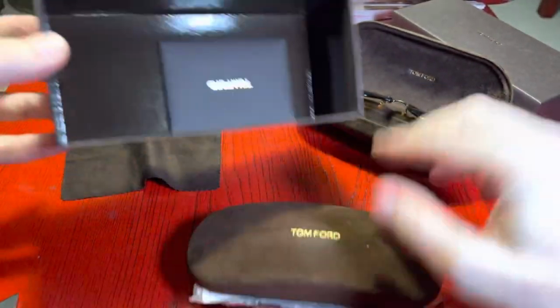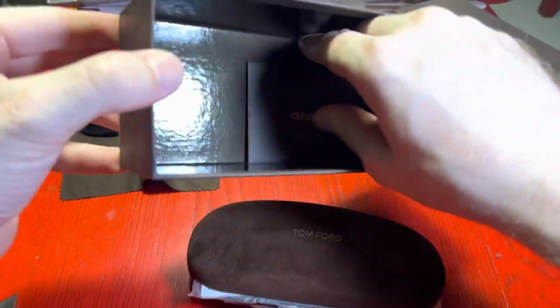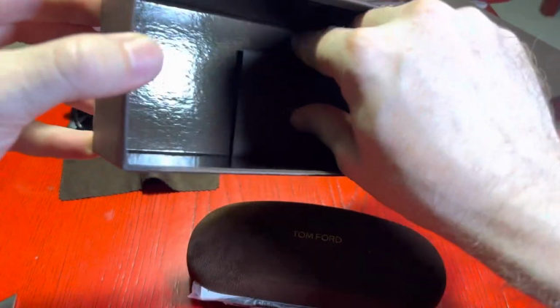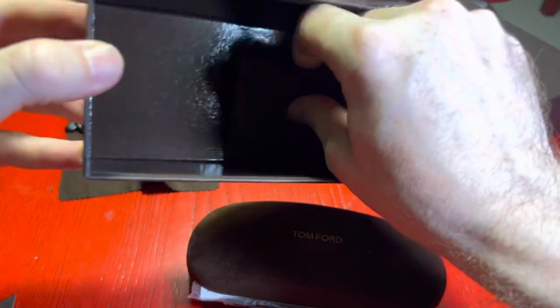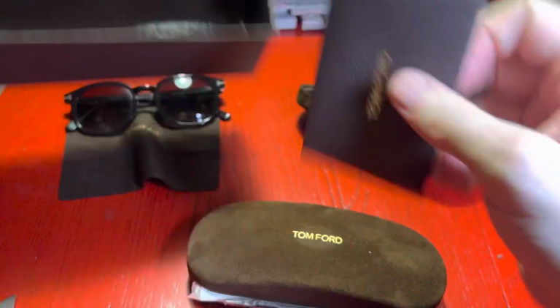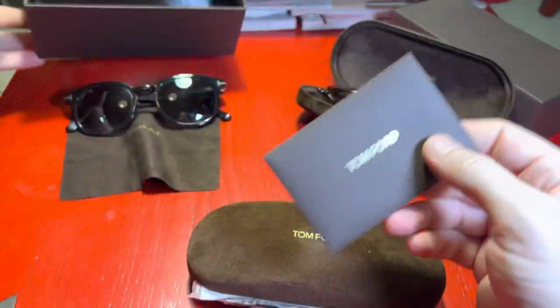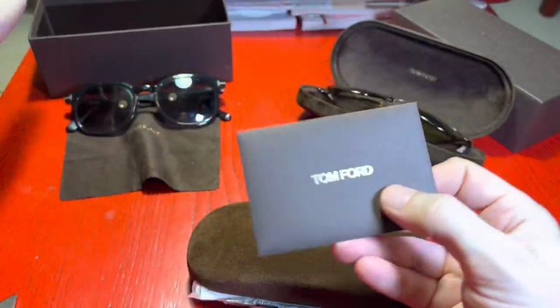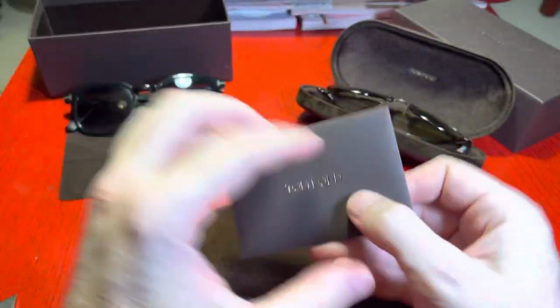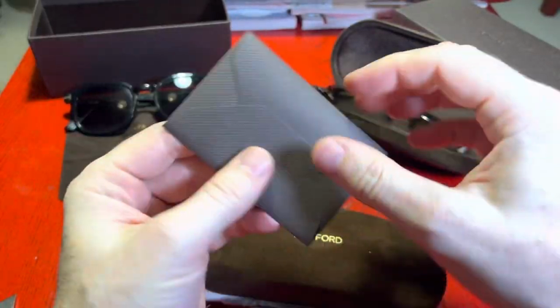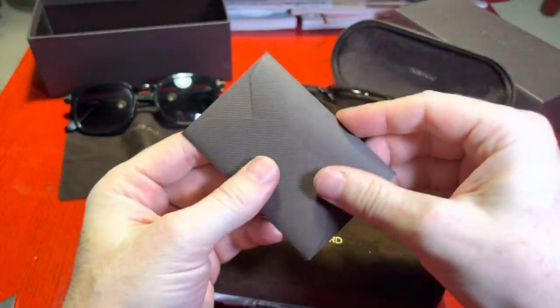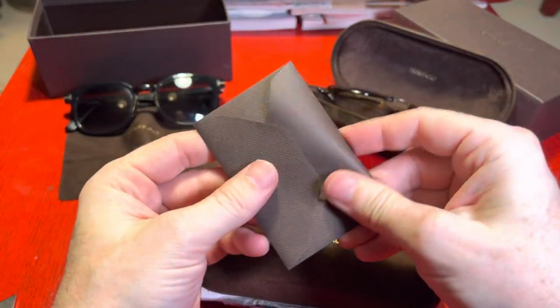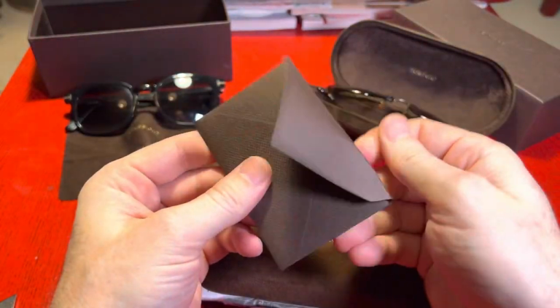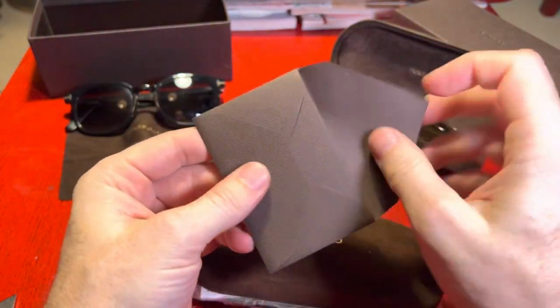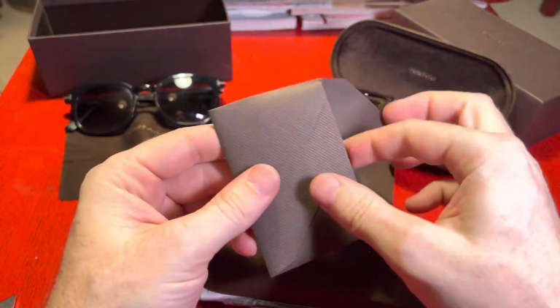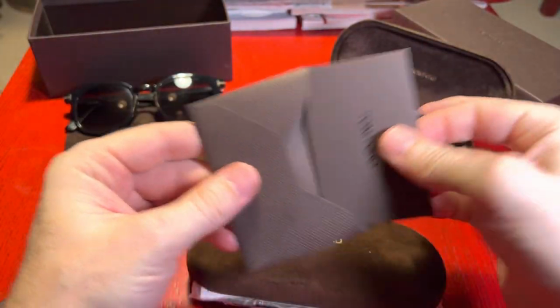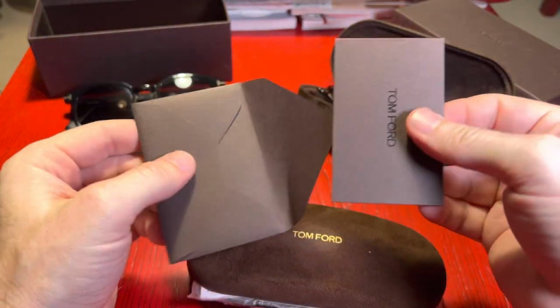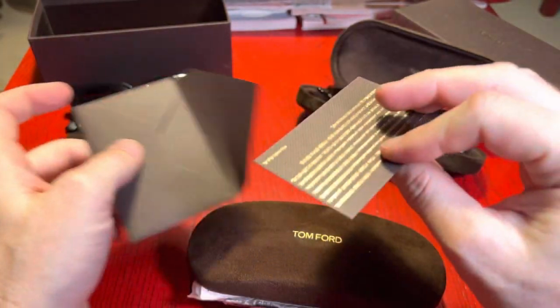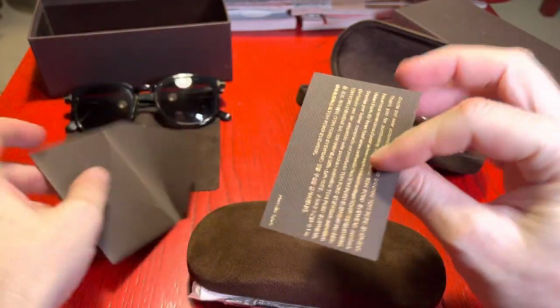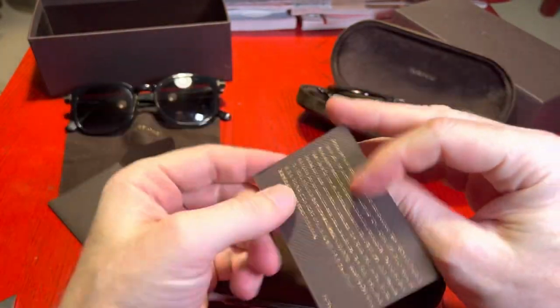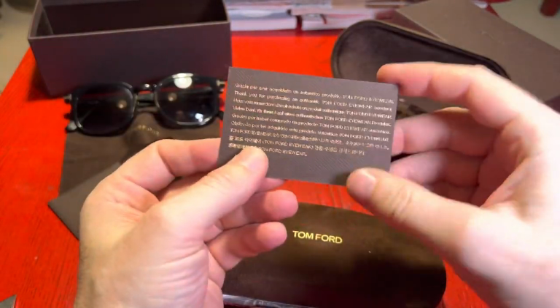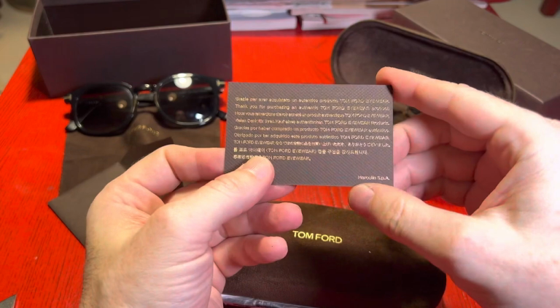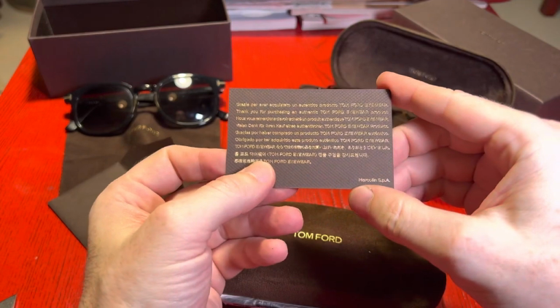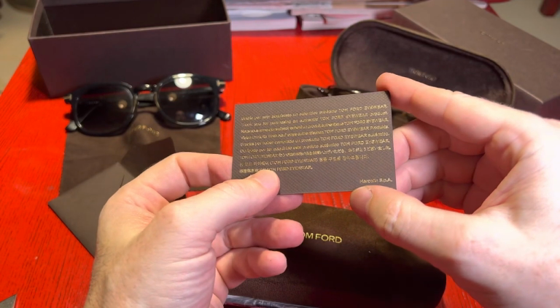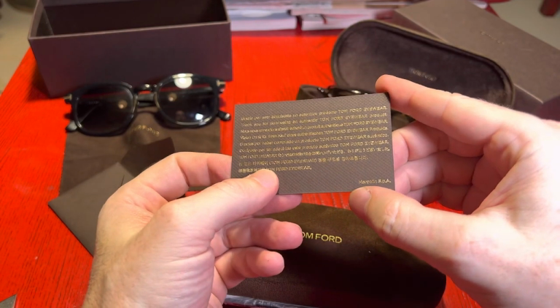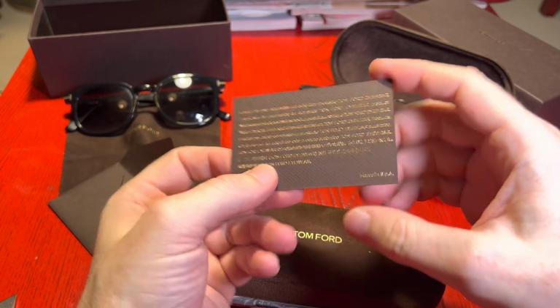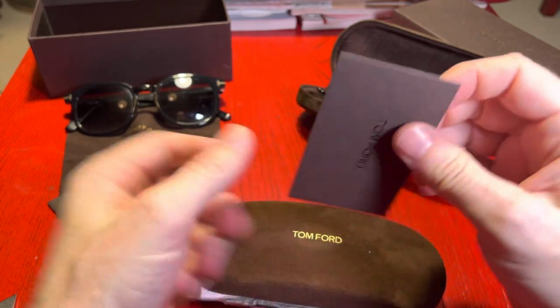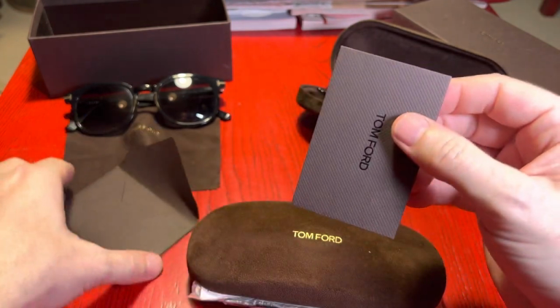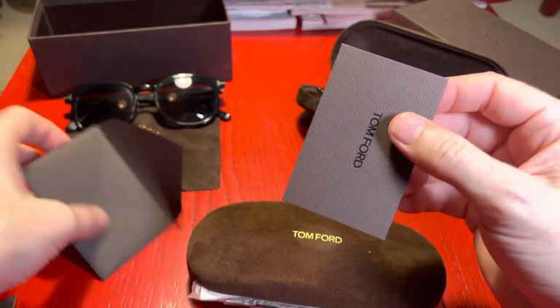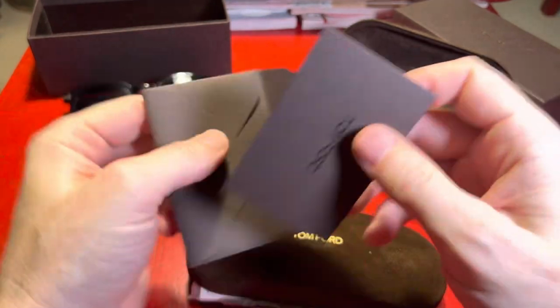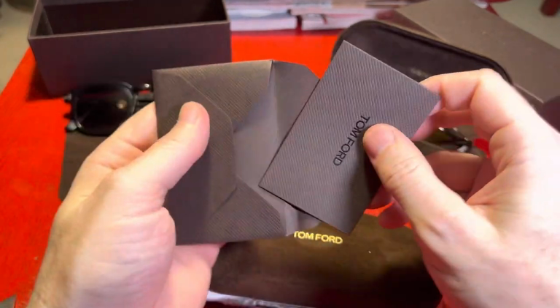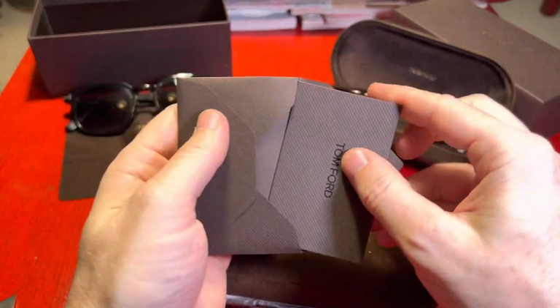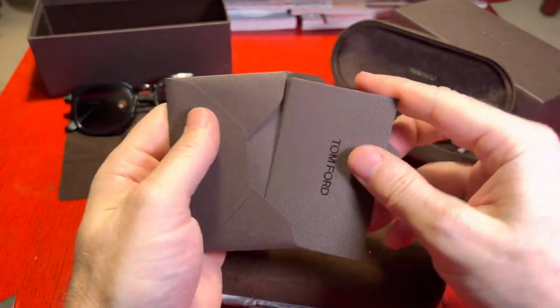There's a little slip here and a random guarantee card.